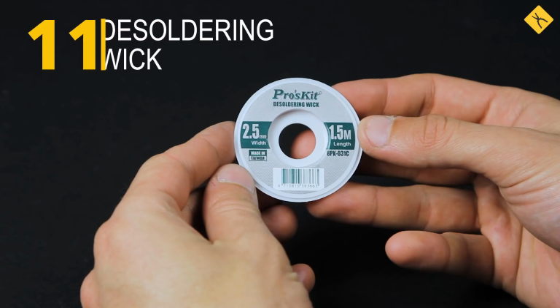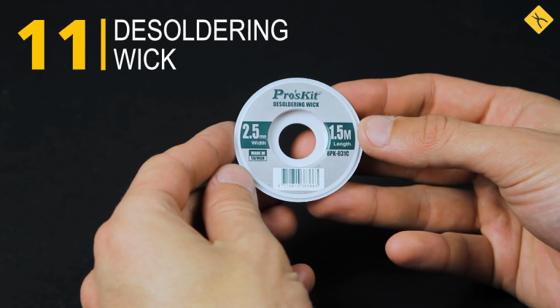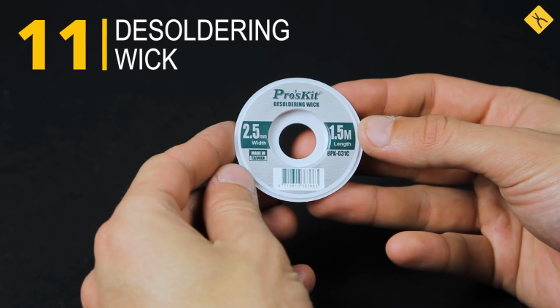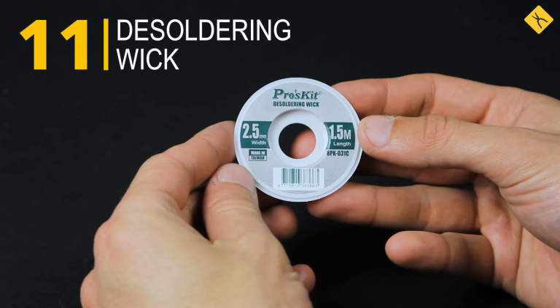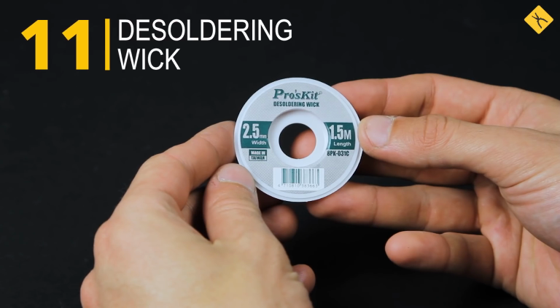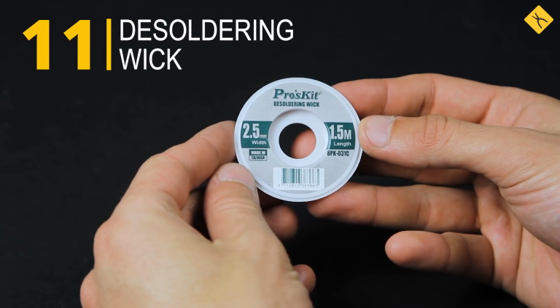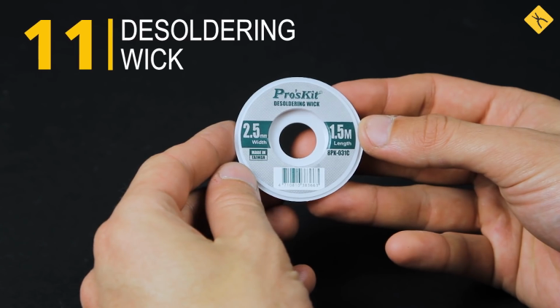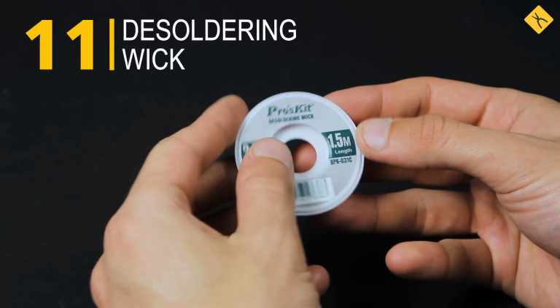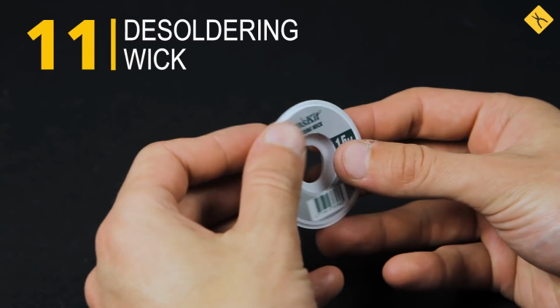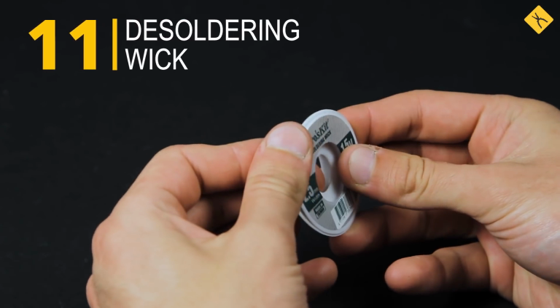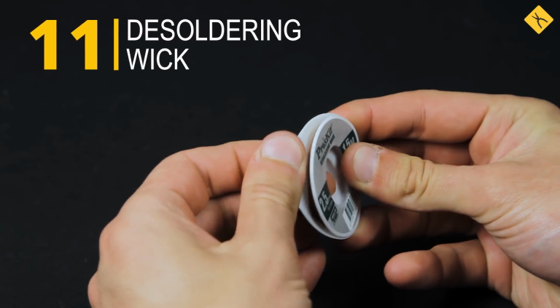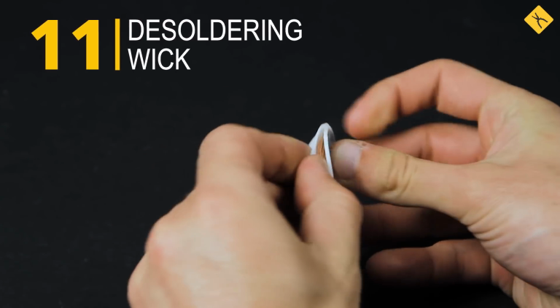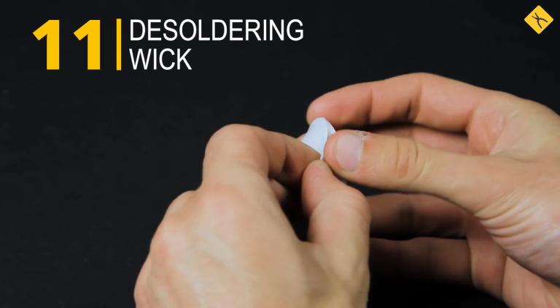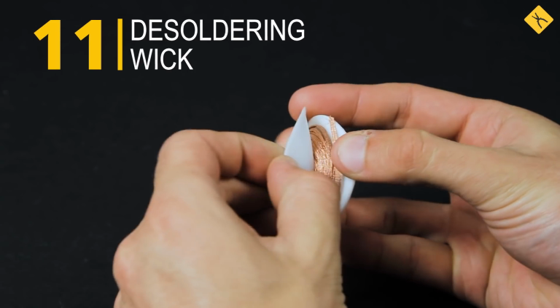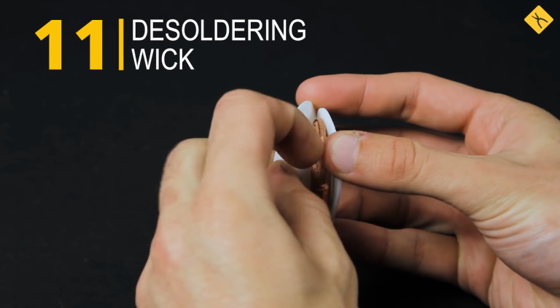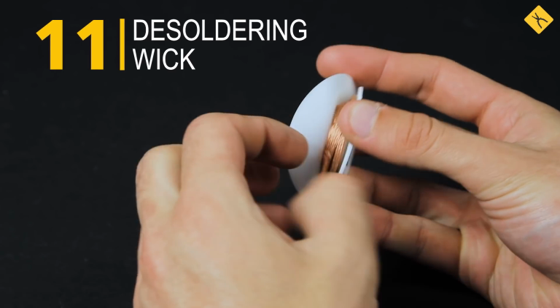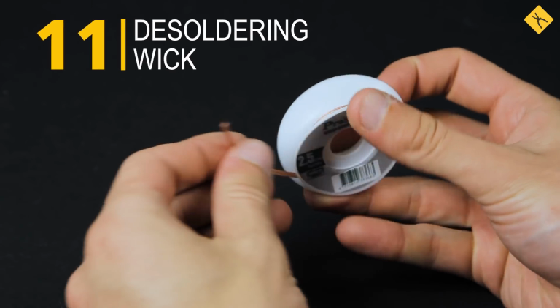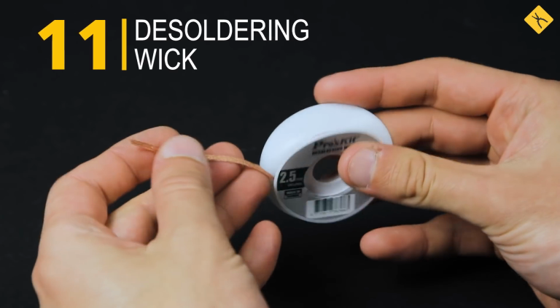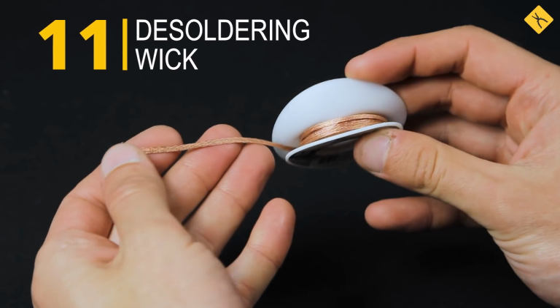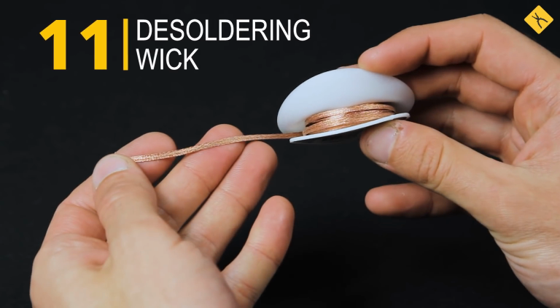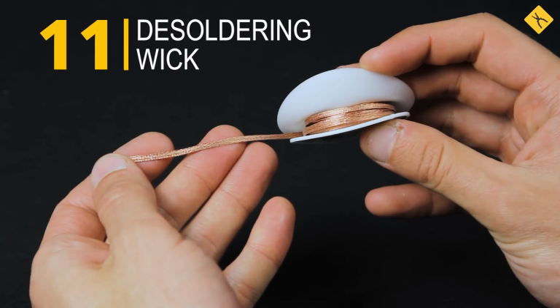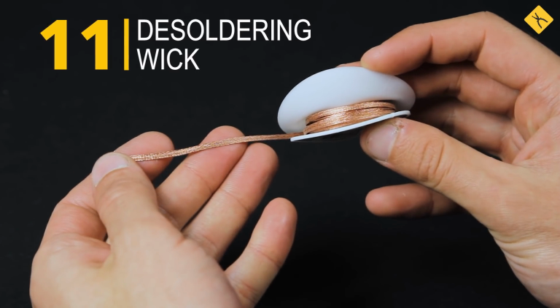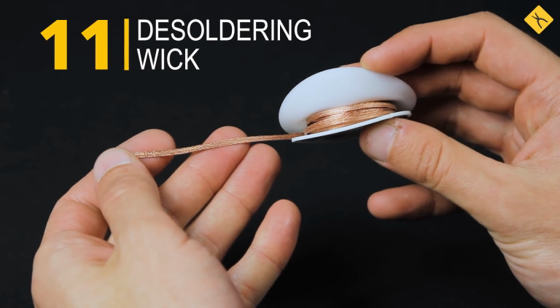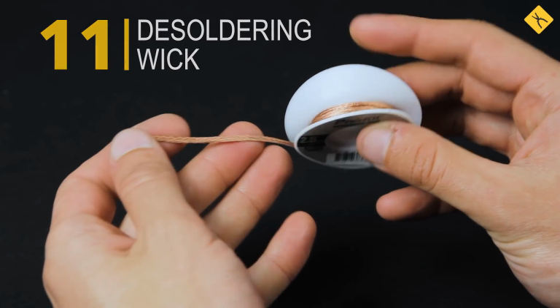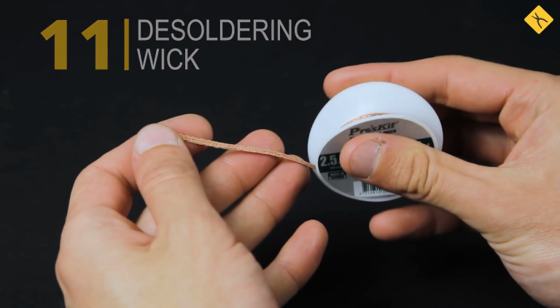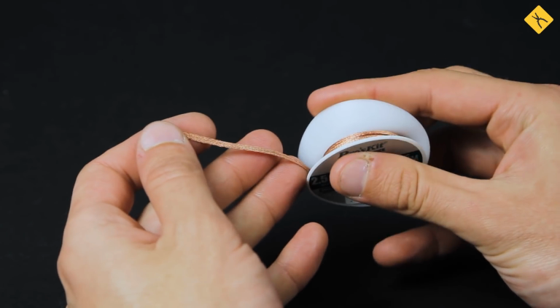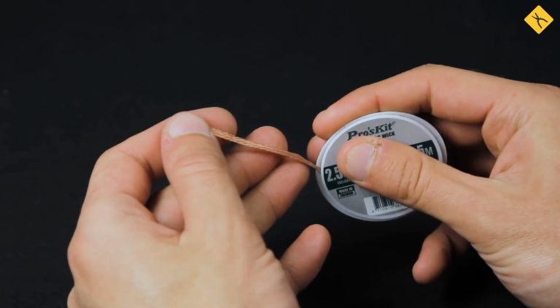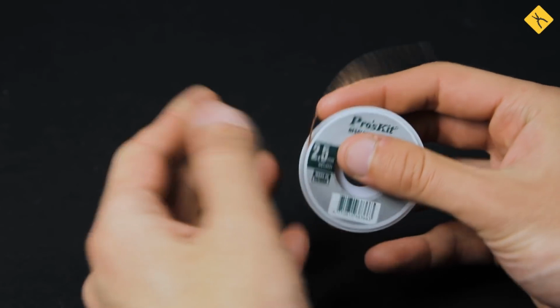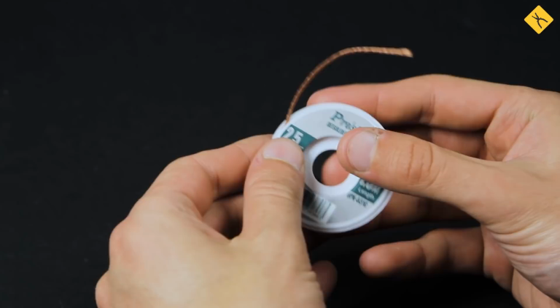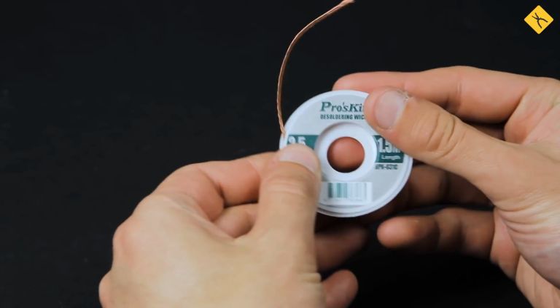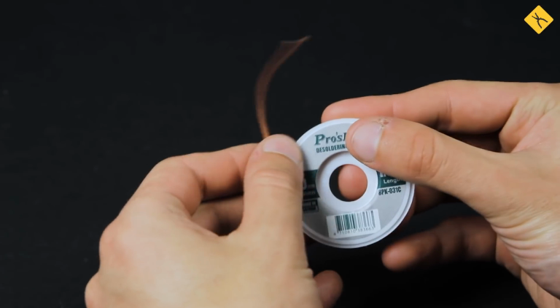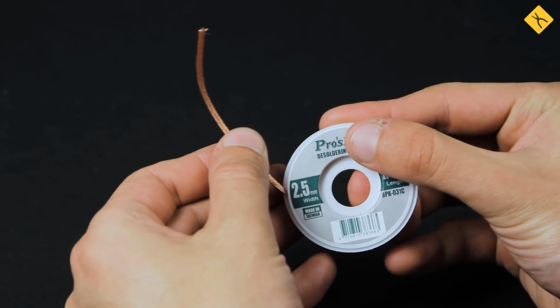Desoldering wick — it's used for removing excess solder as well, but it's more accurate than a desoldering pump. It's also very useful for removing excess solder from soldering PCBs and removing small microchips.